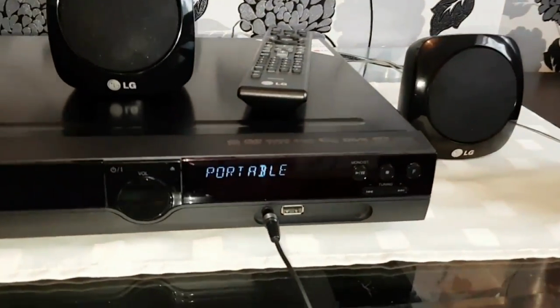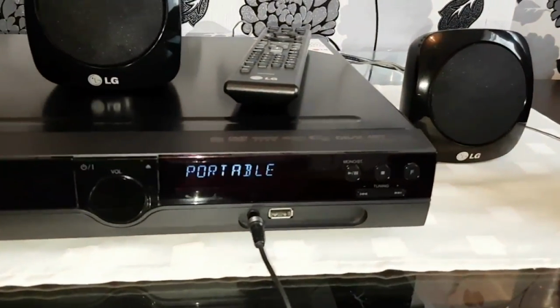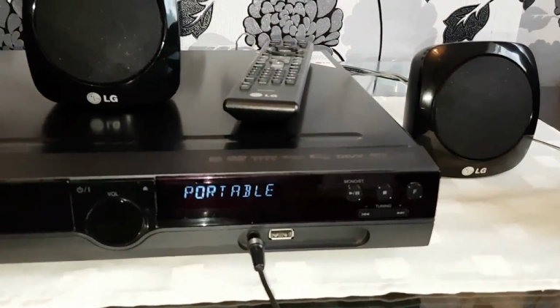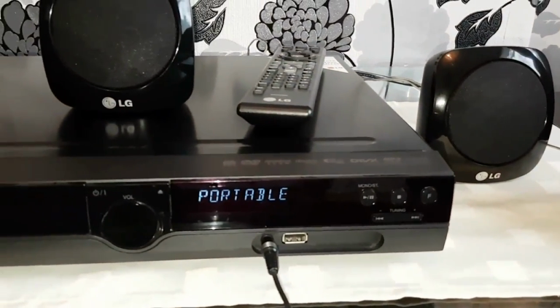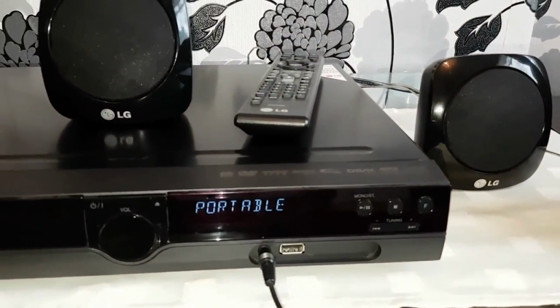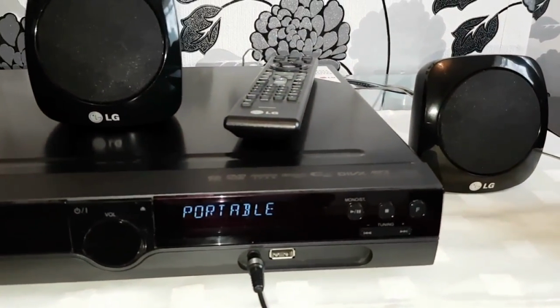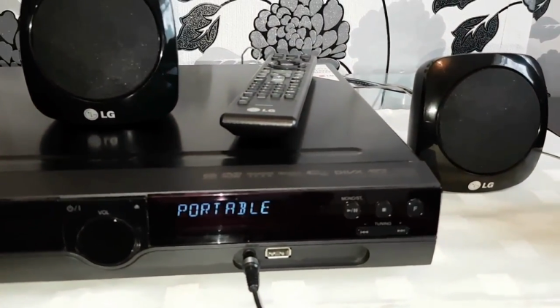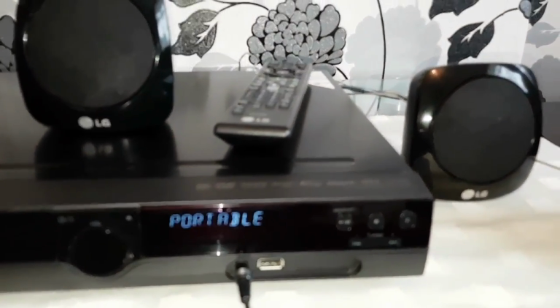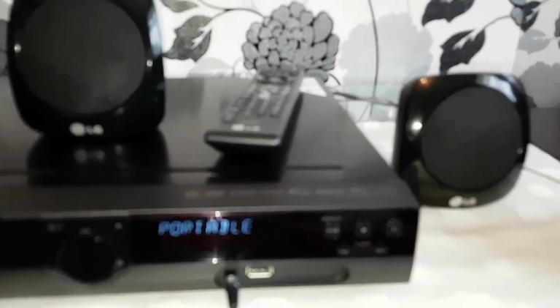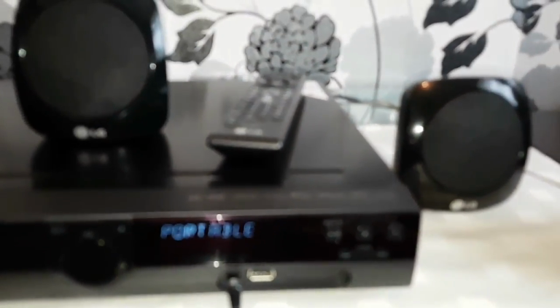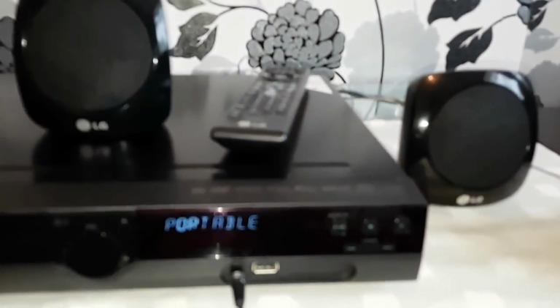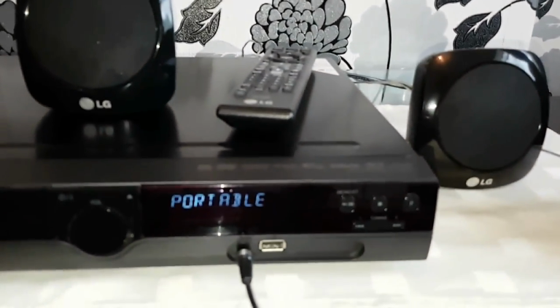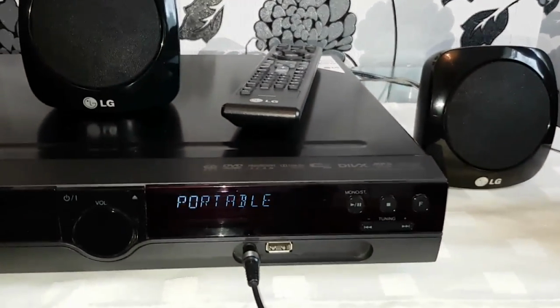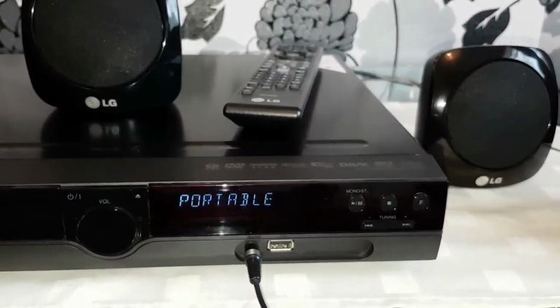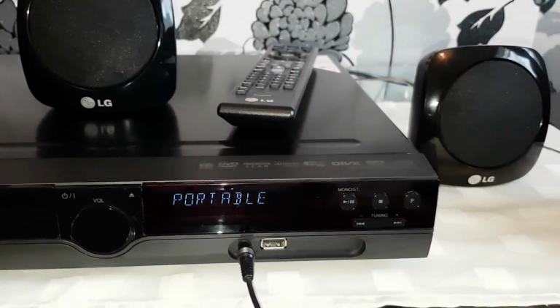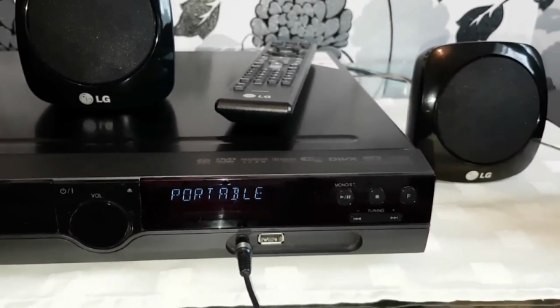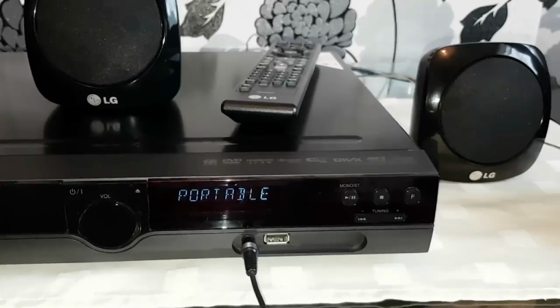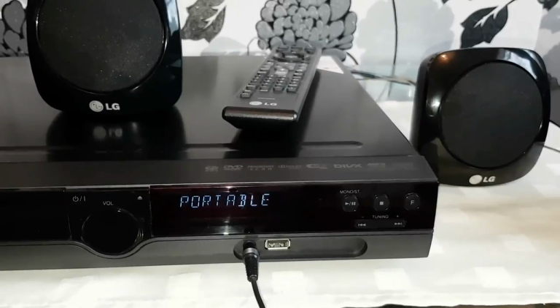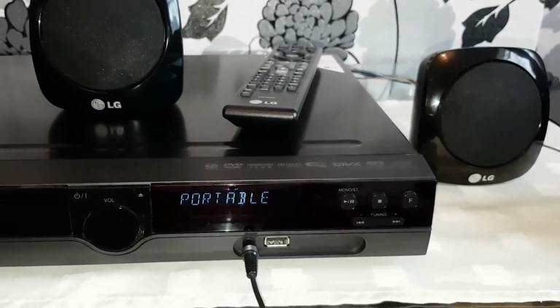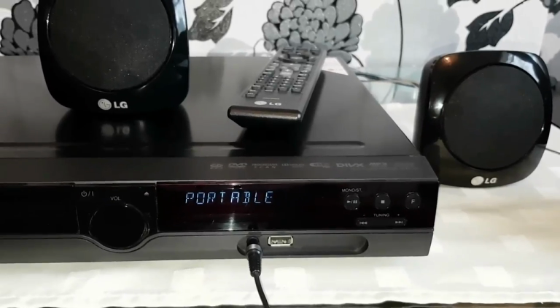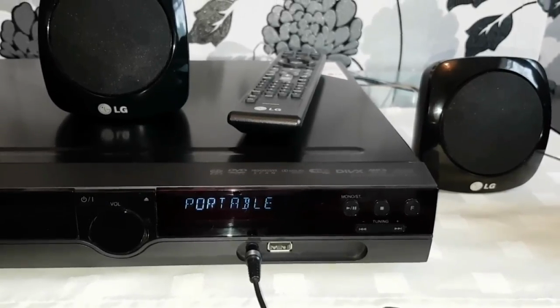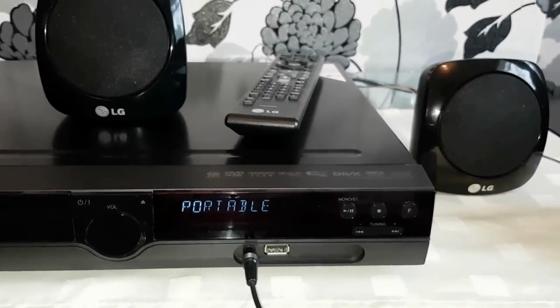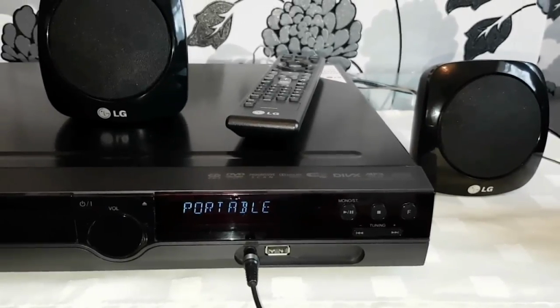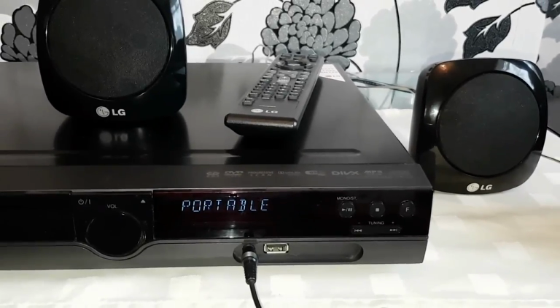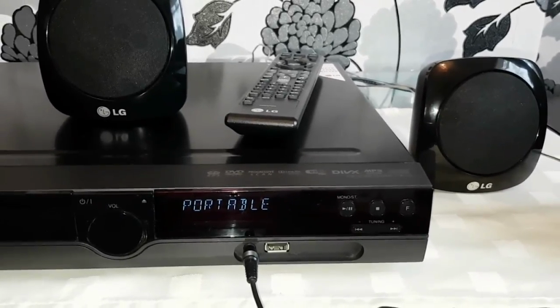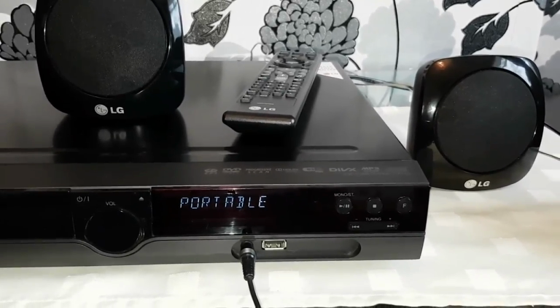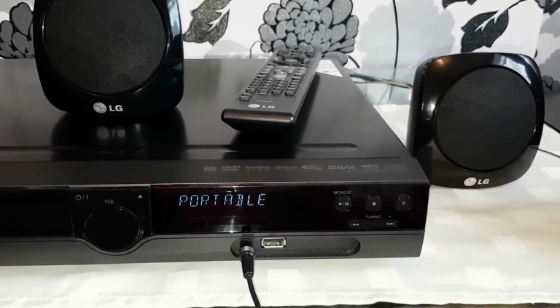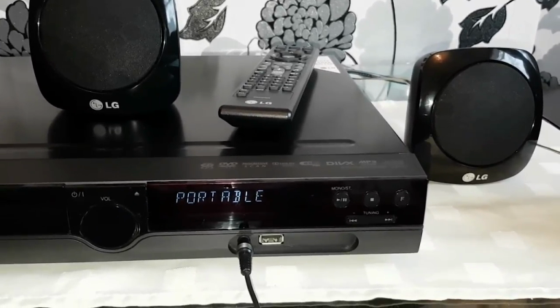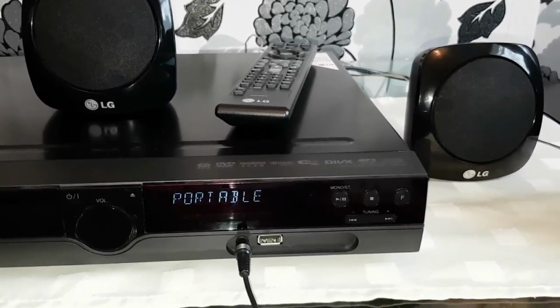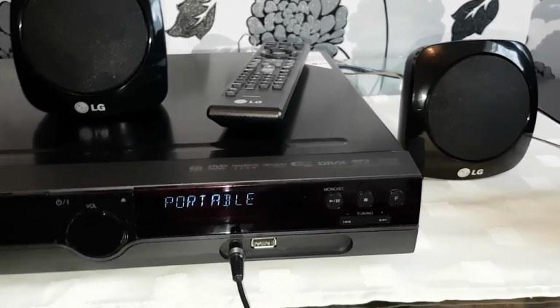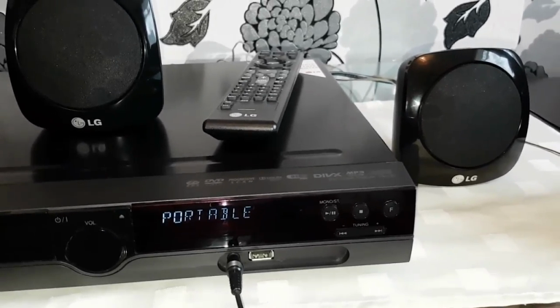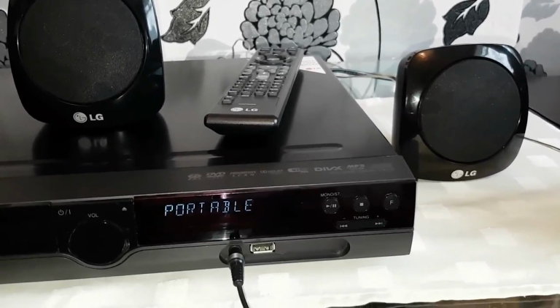USB — you can use it to transfer your CDs or DVDs straight onto your USB stick as well.